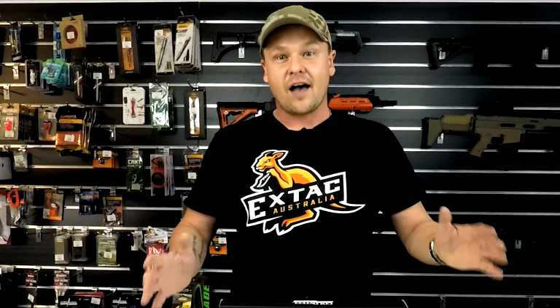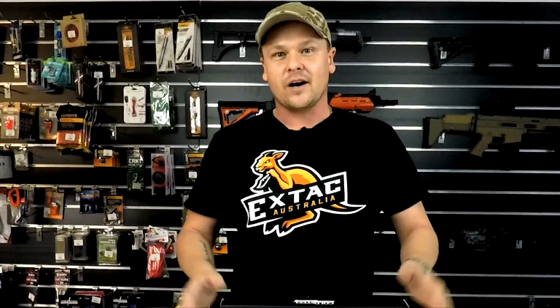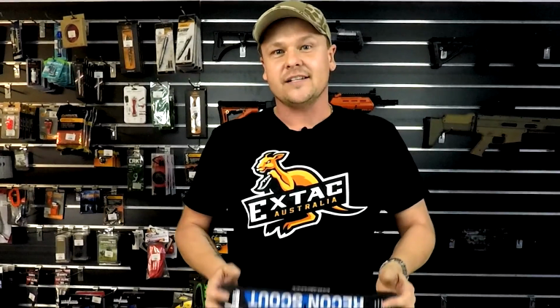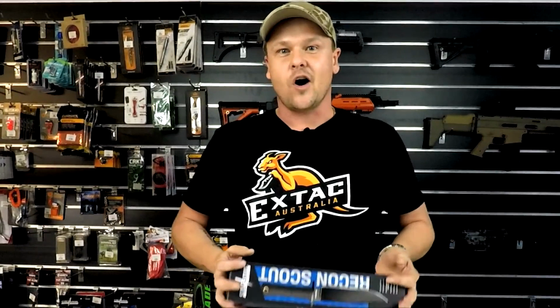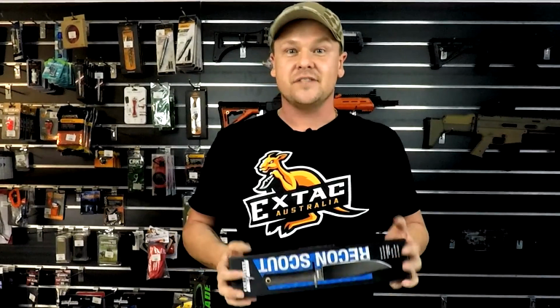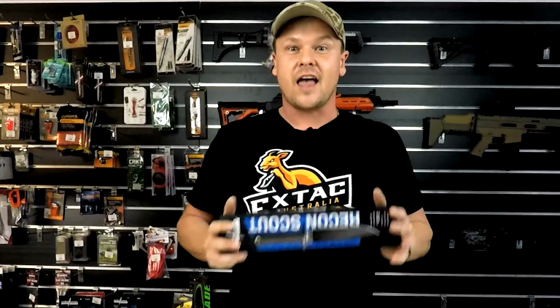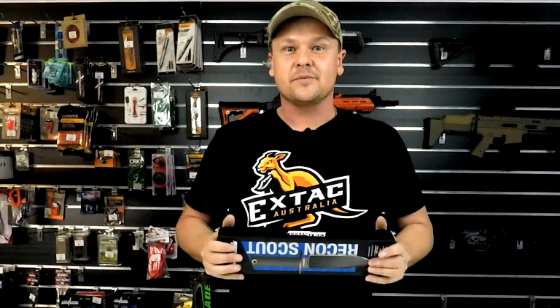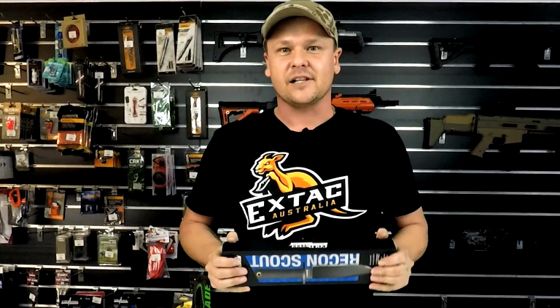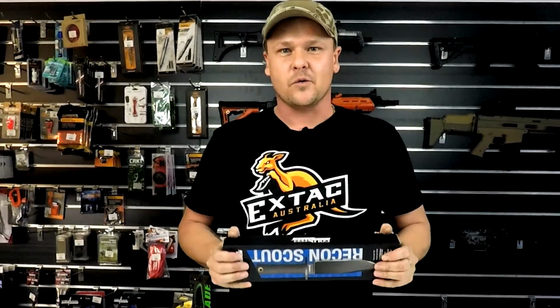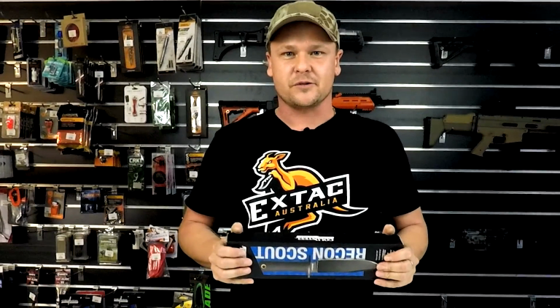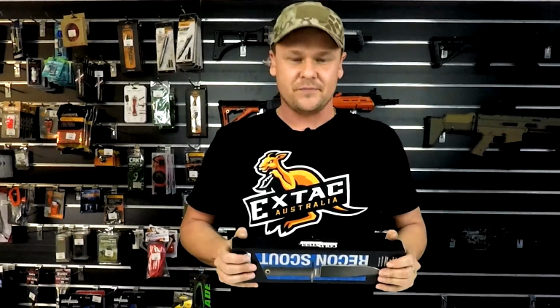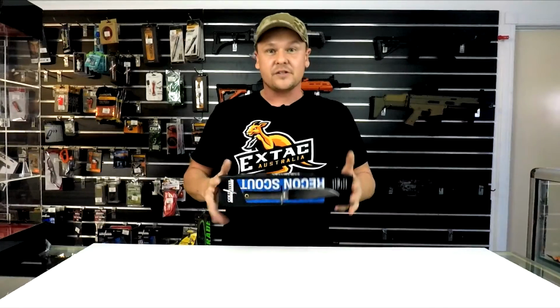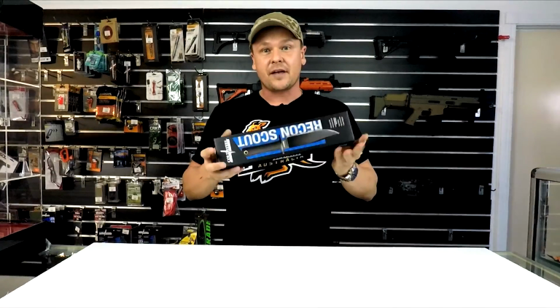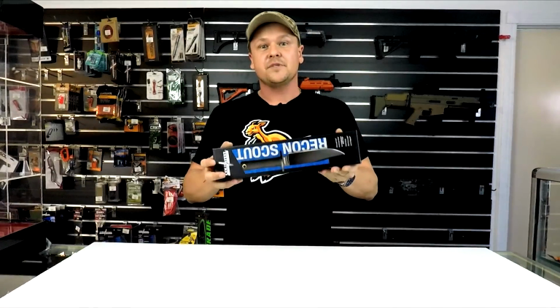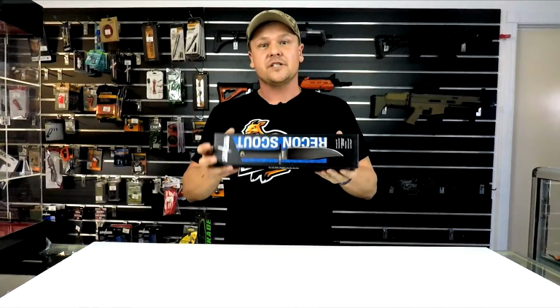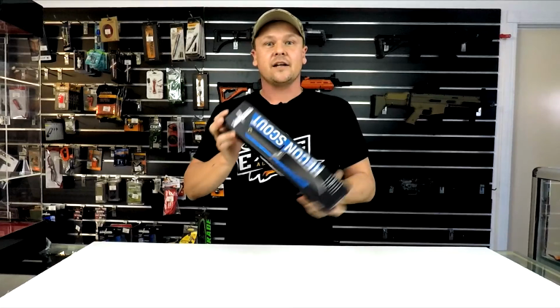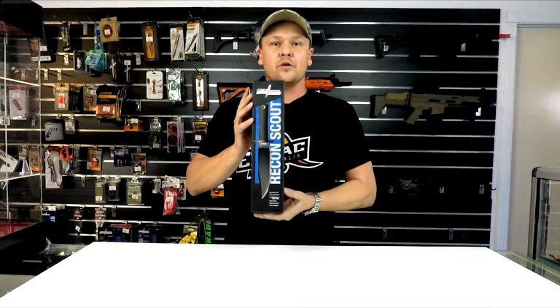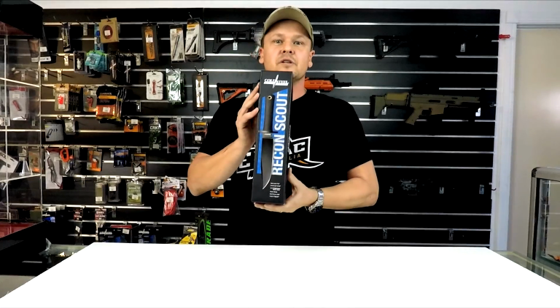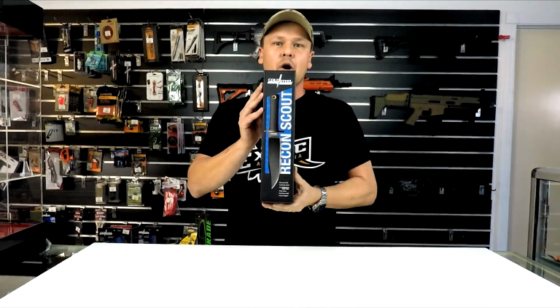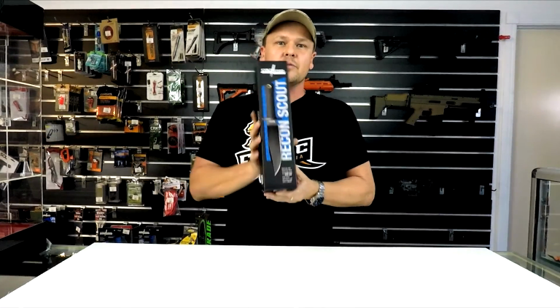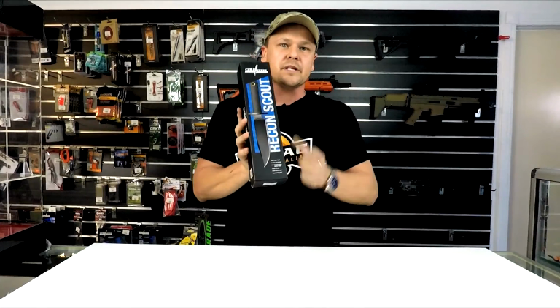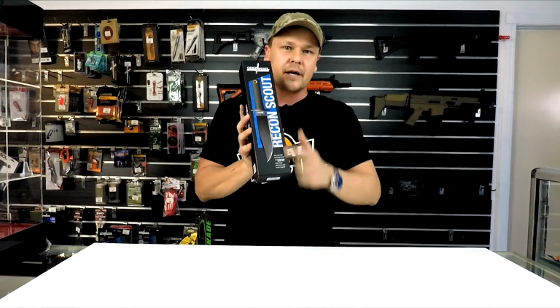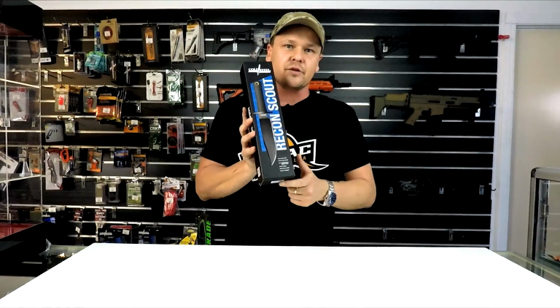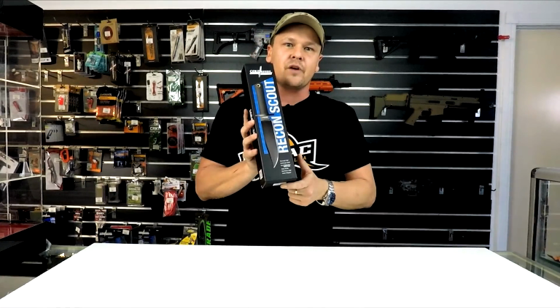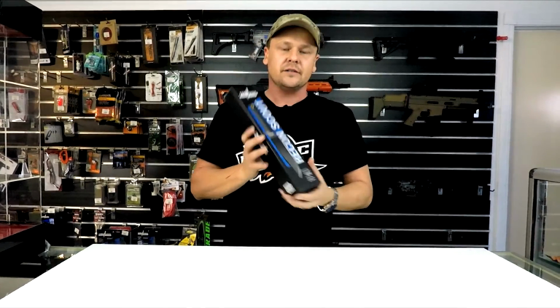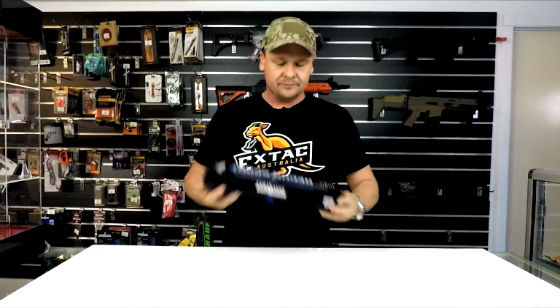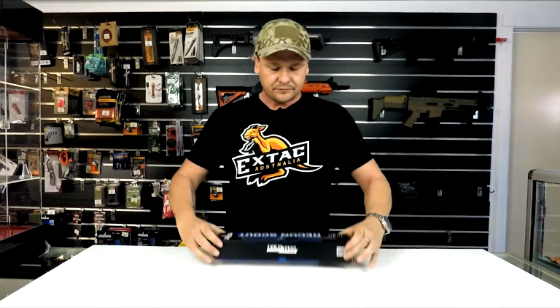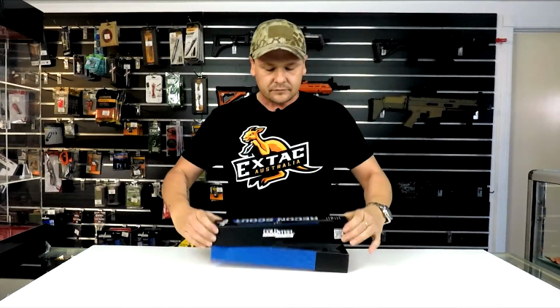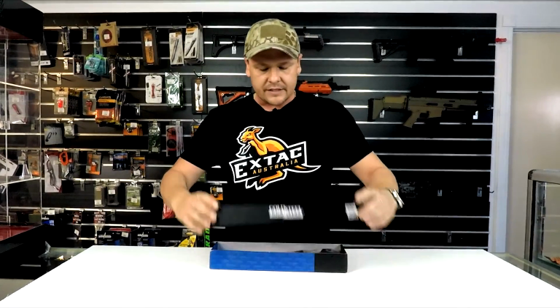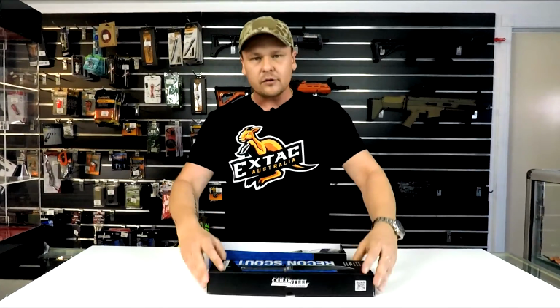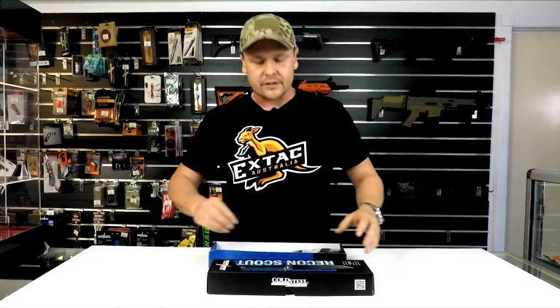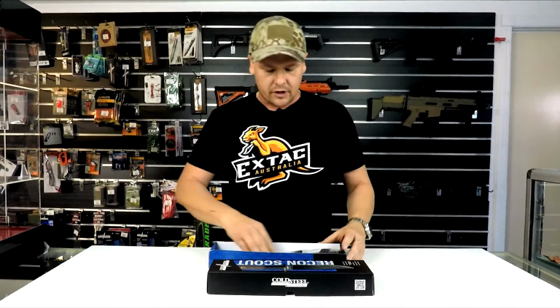I have one of these knives — these are absolutely awesome. First up, it comes in your standard Cold Steel box with a bit of specs on the front.